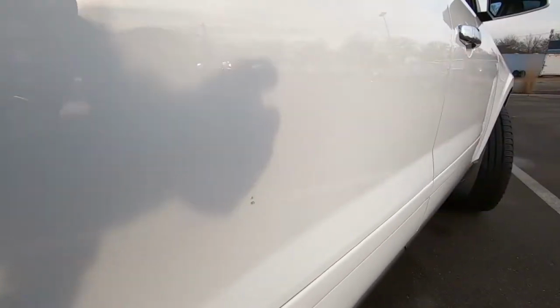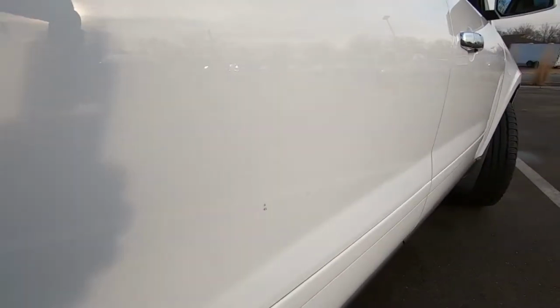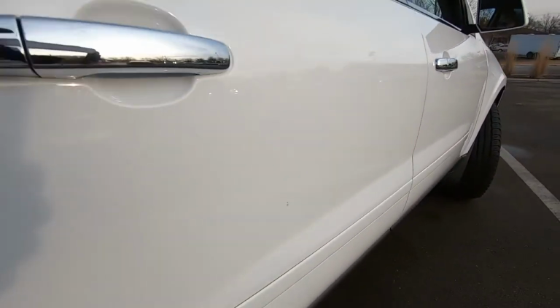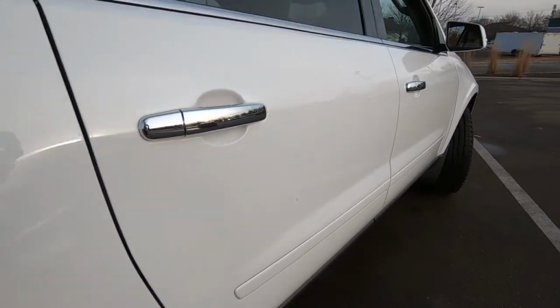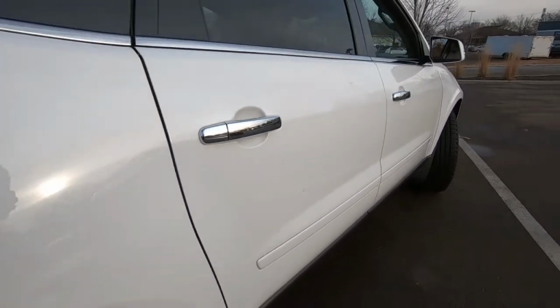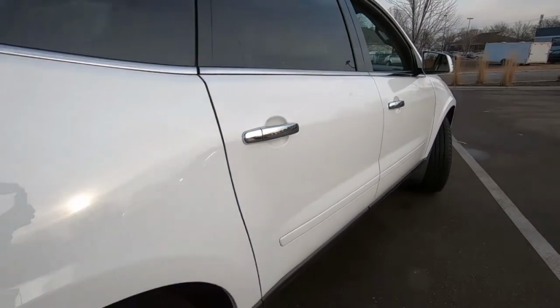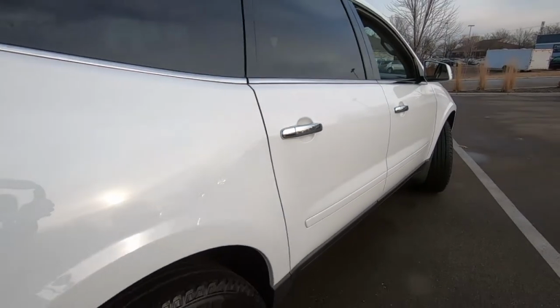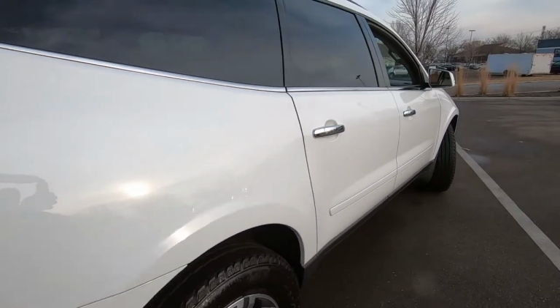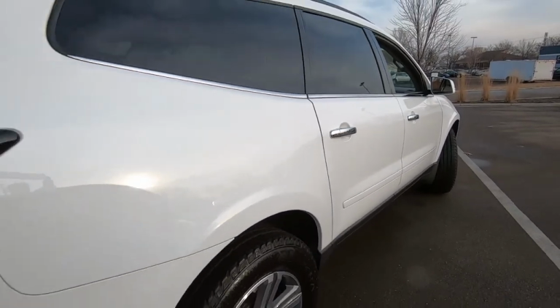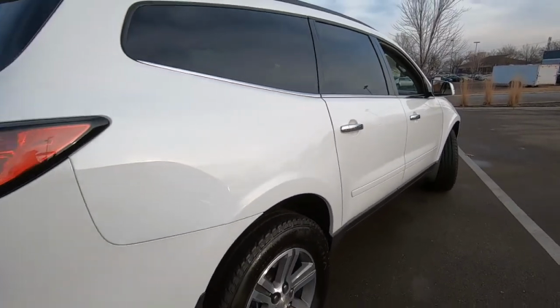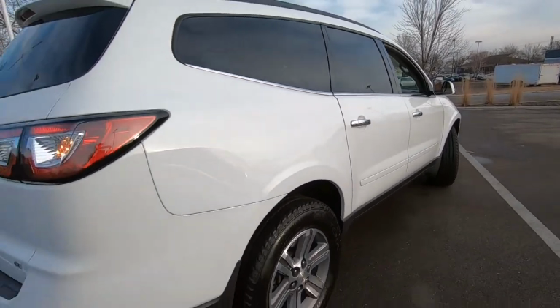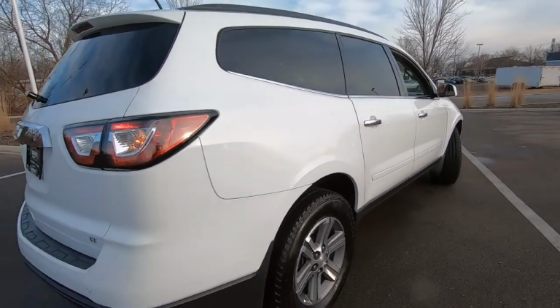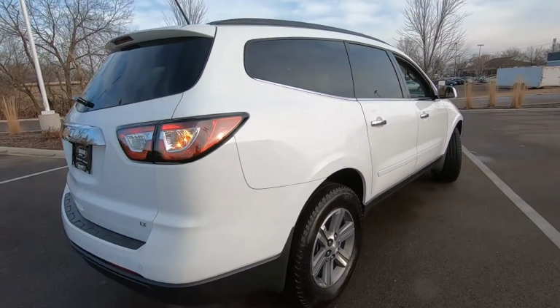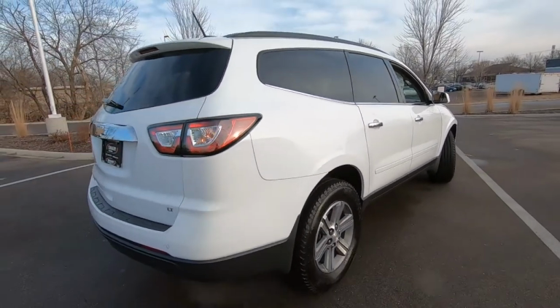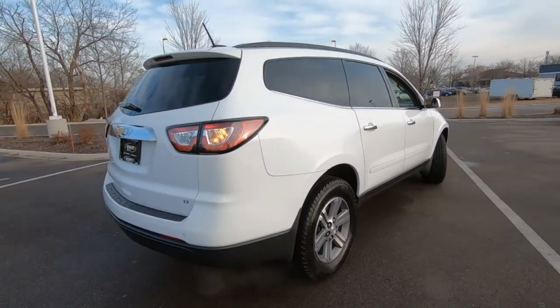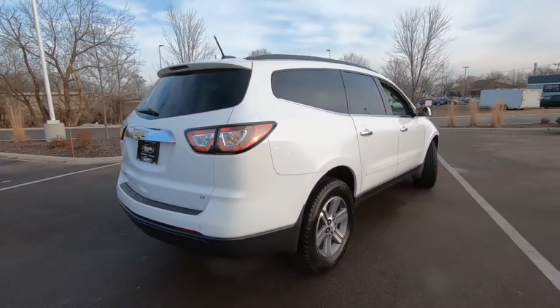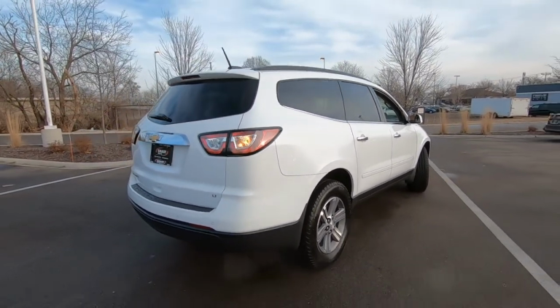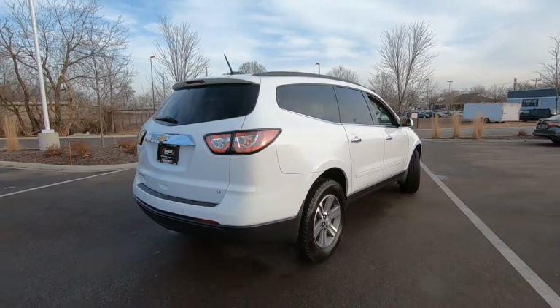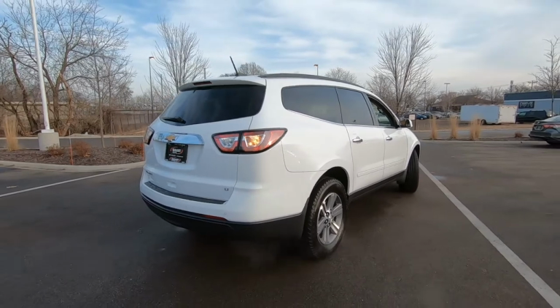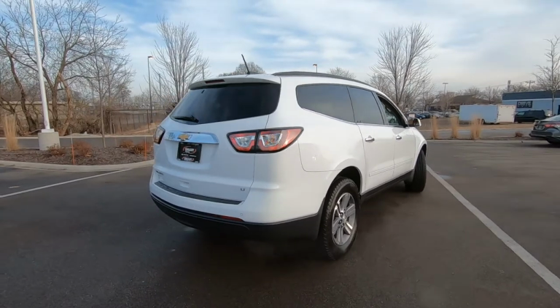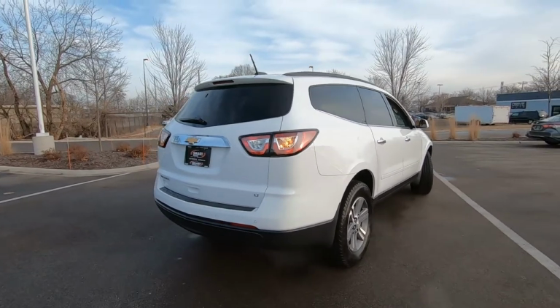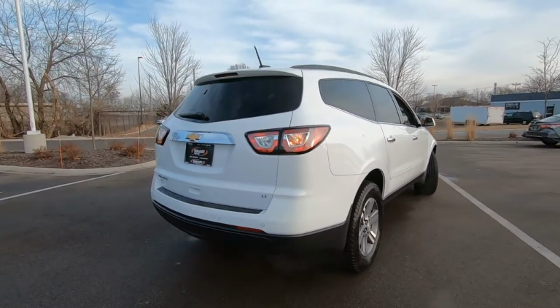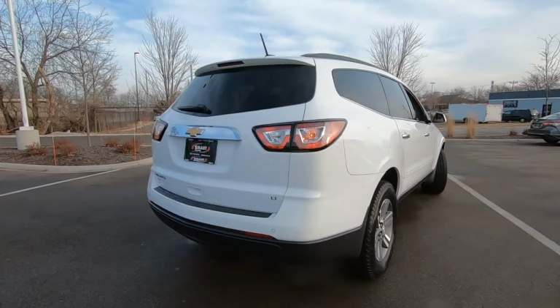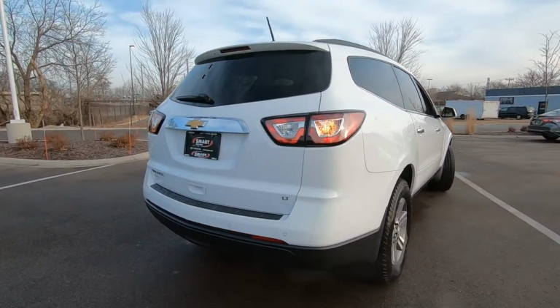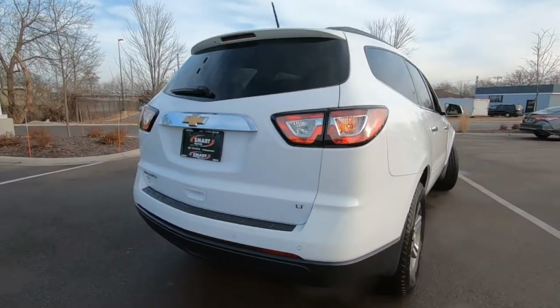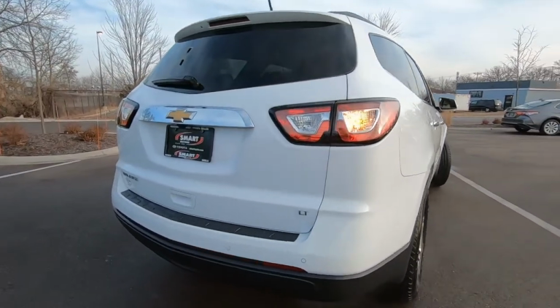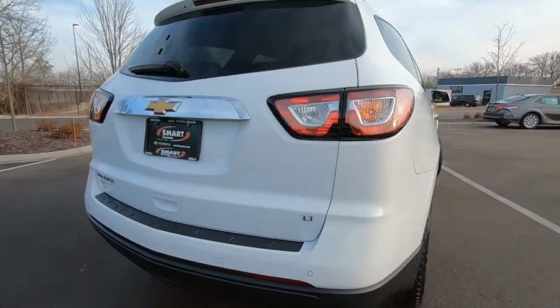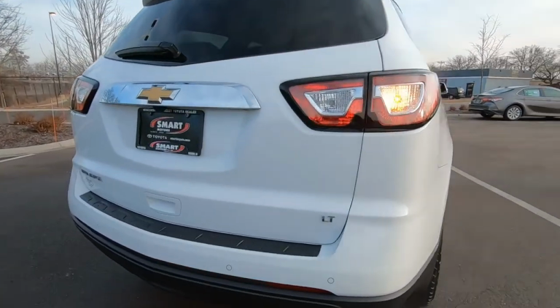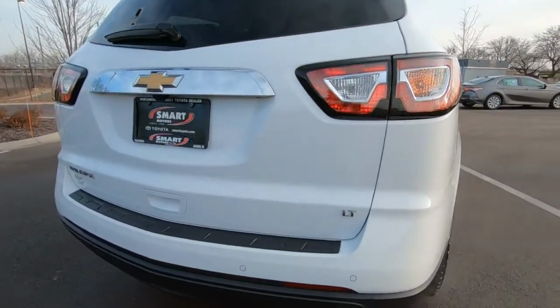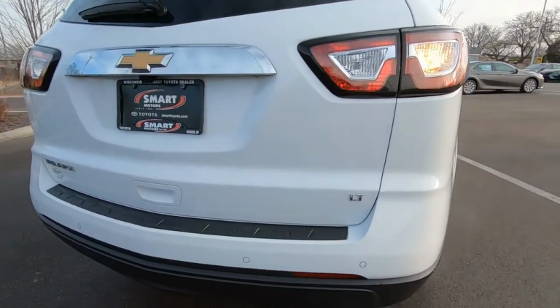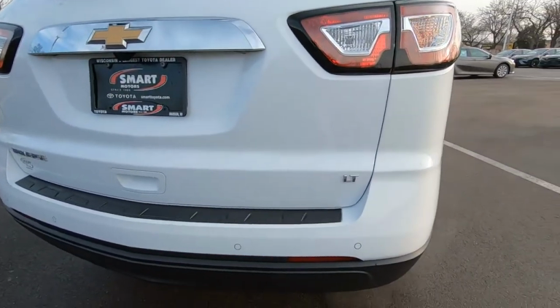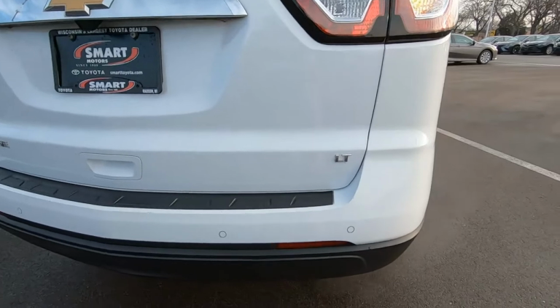This is 43,000 miles, quickly coming up on a three-year-old vehicle. The LT is going to have your leather interior — we'll talk about that when we get there.